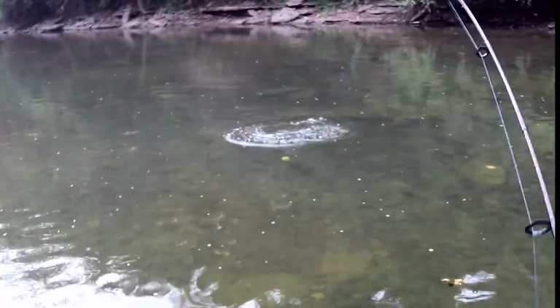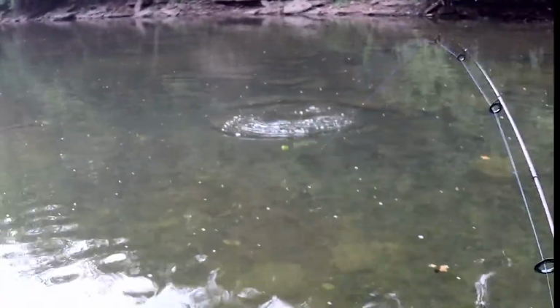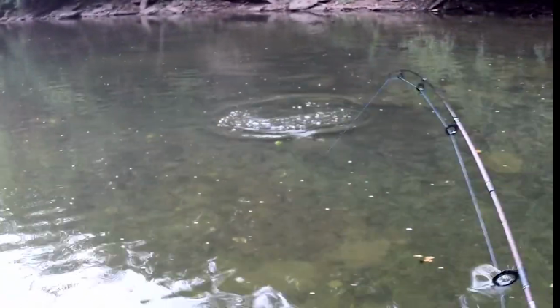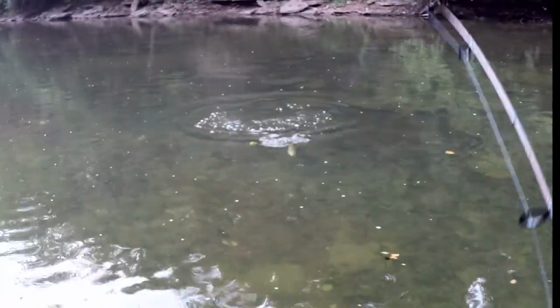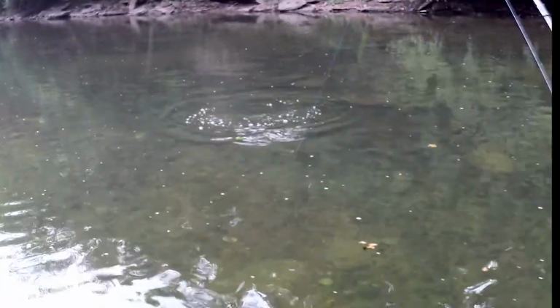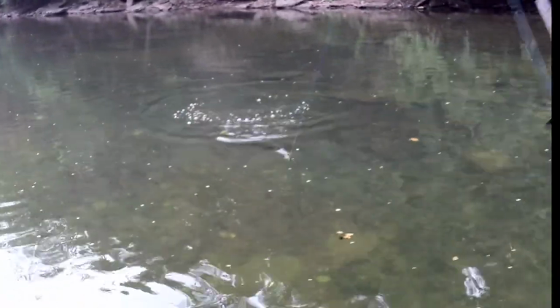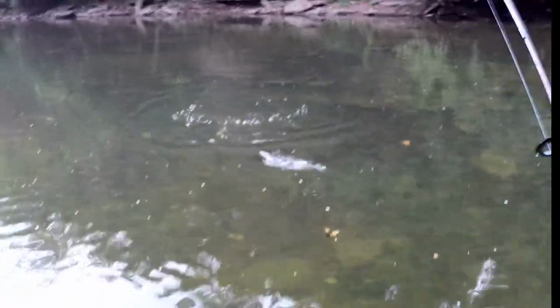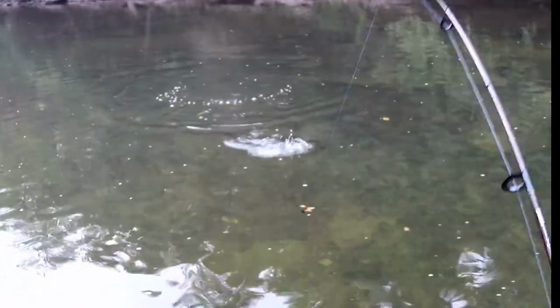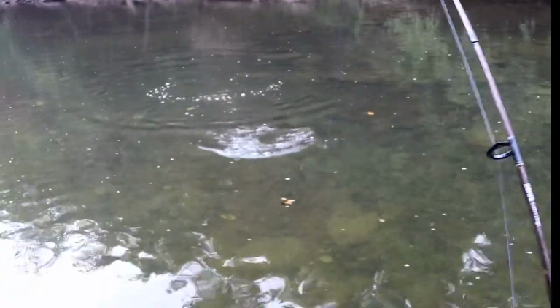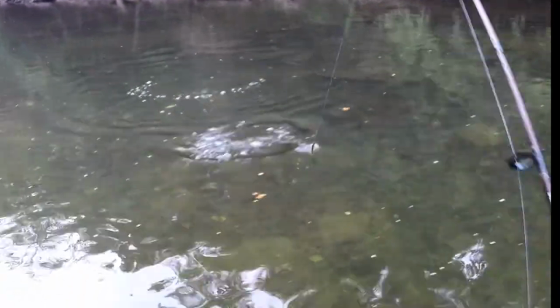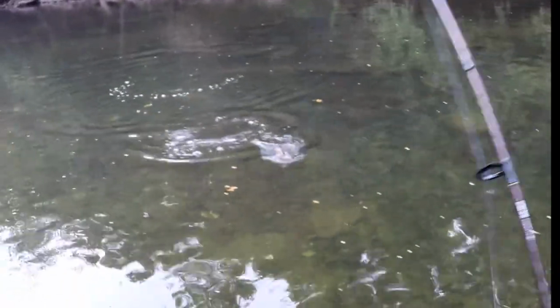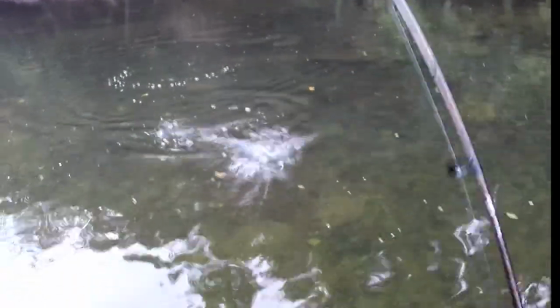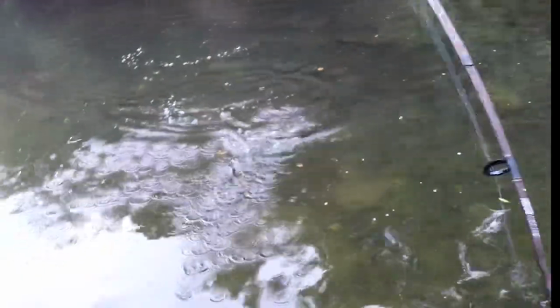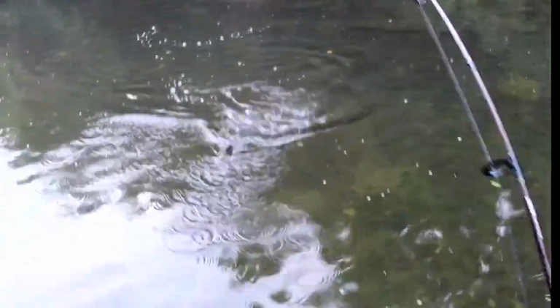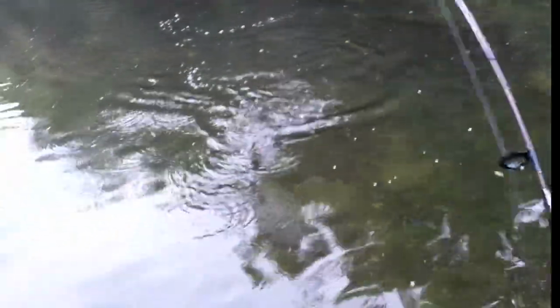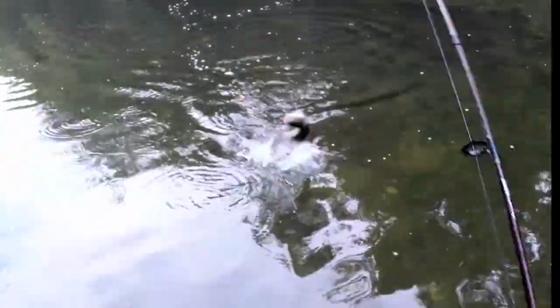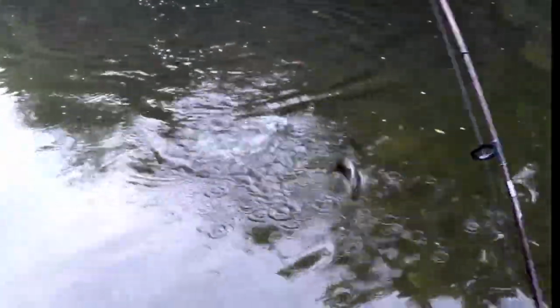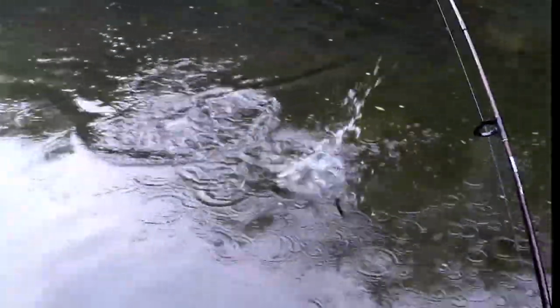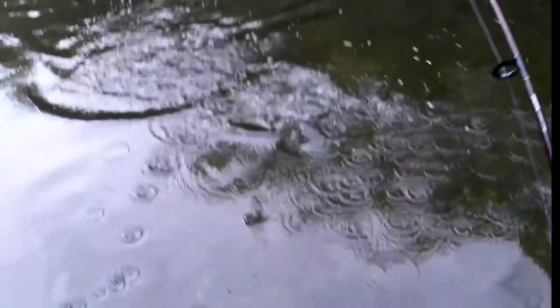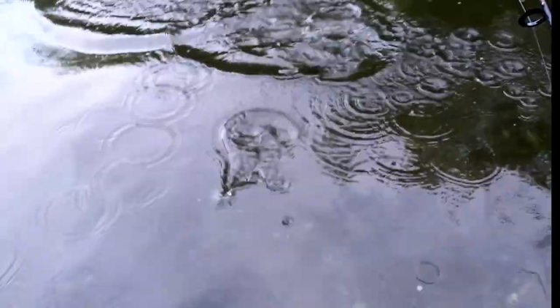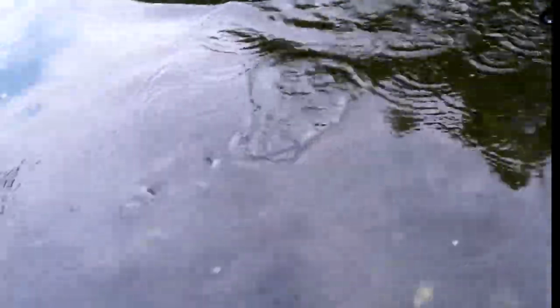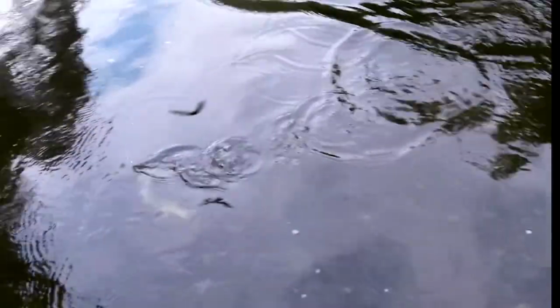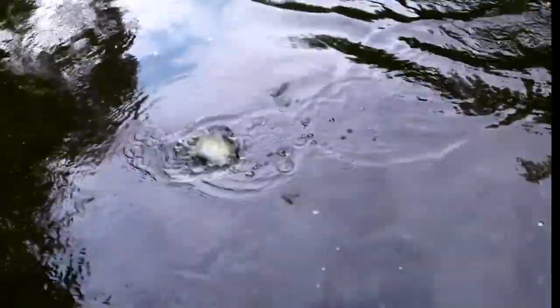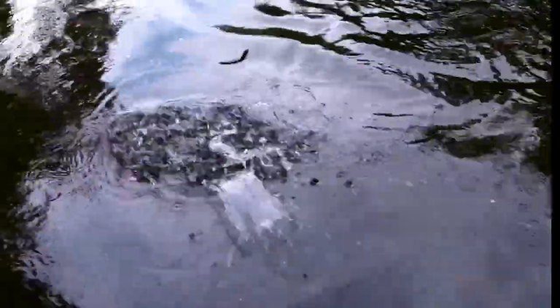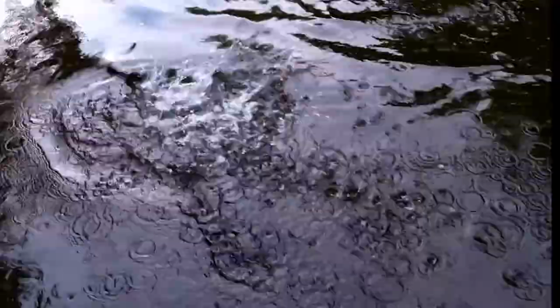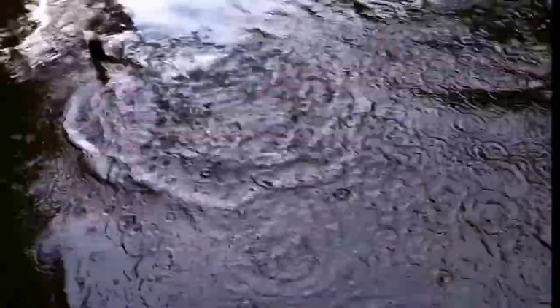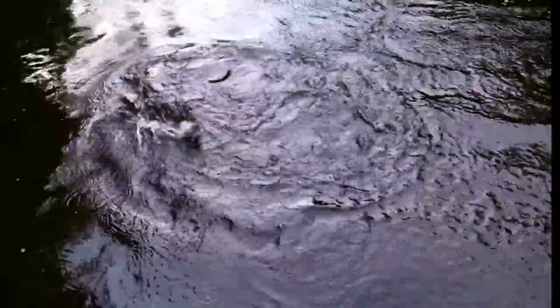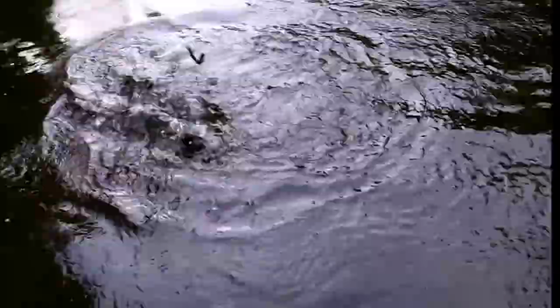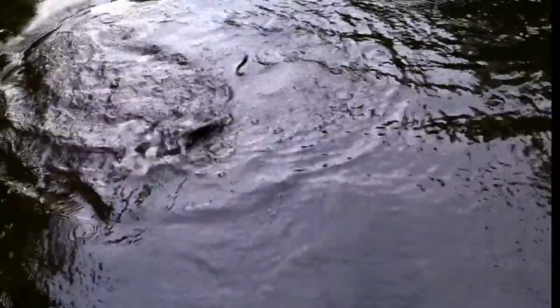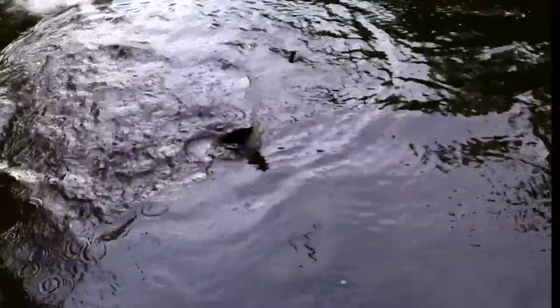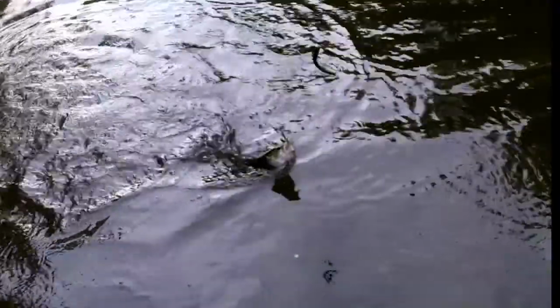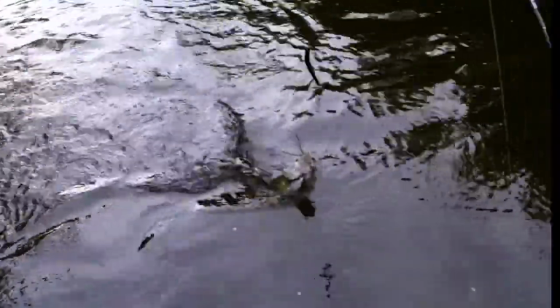Fishing is best on South Elkhorn during spring and early summer. The fishing is good until late fall as long as the water temperature remains above 50 degrees.